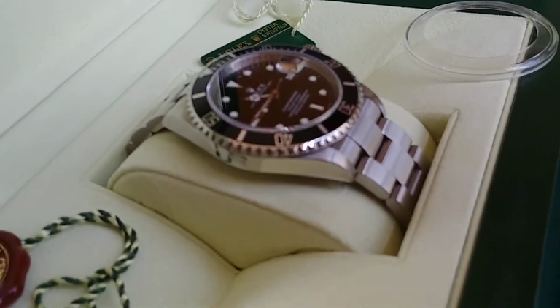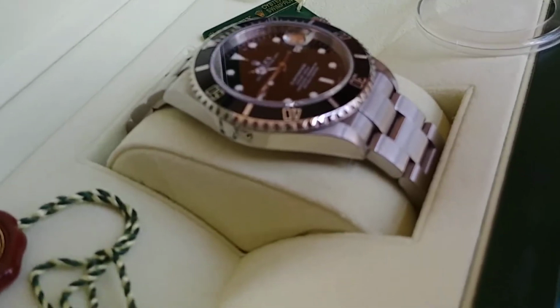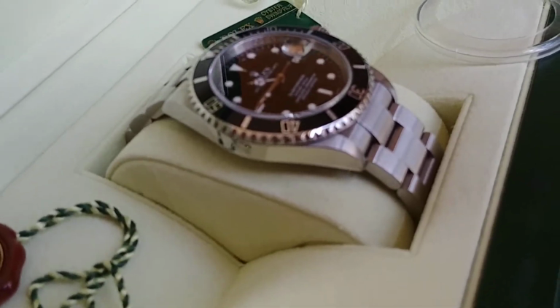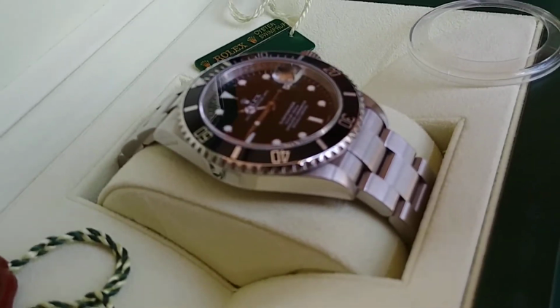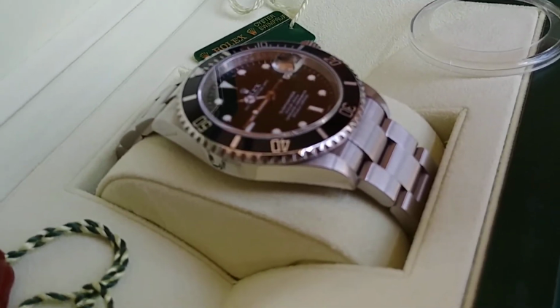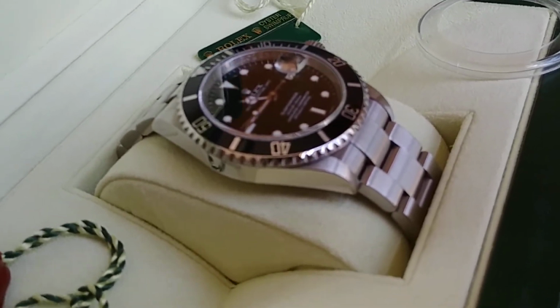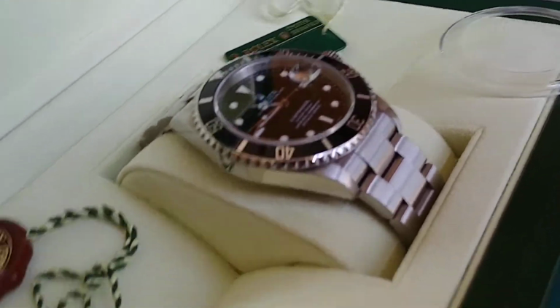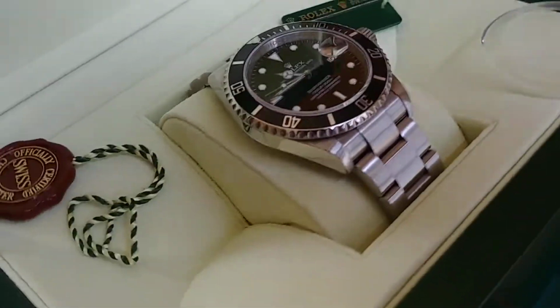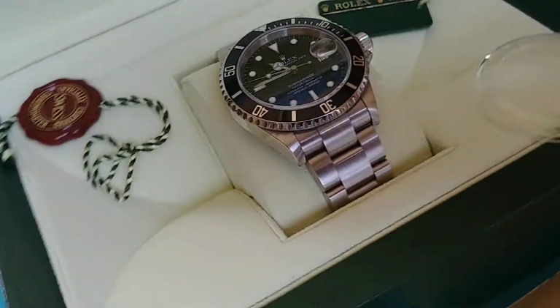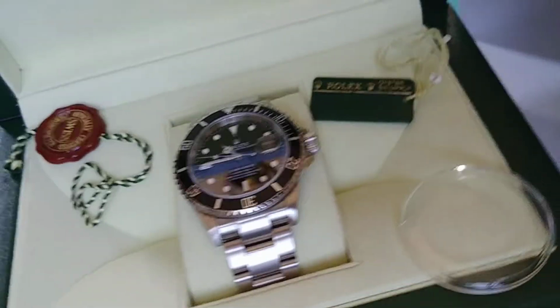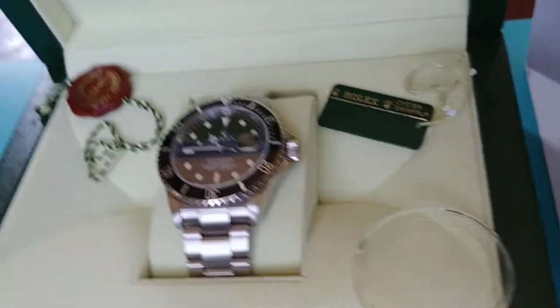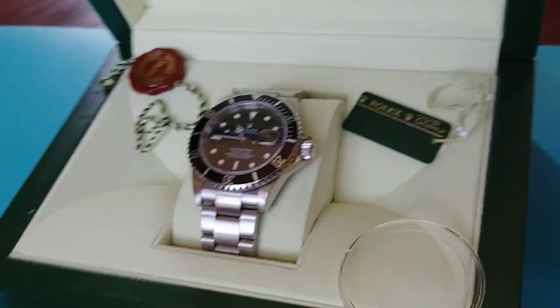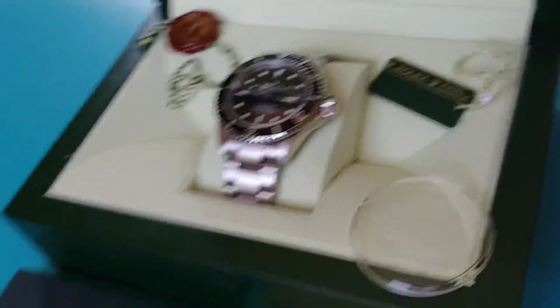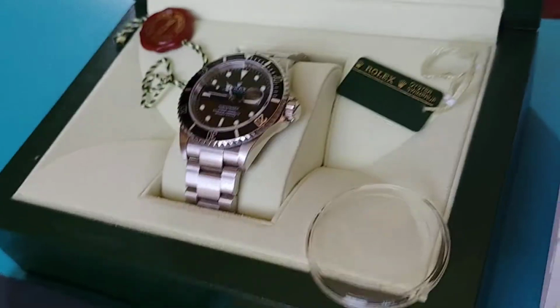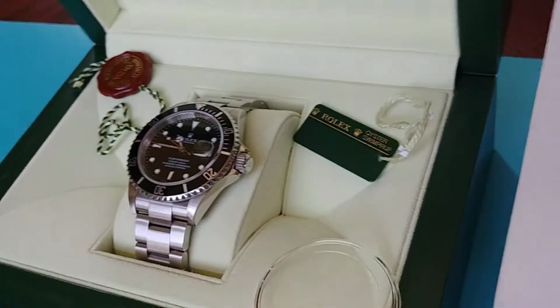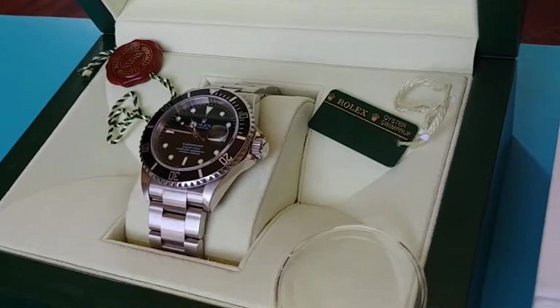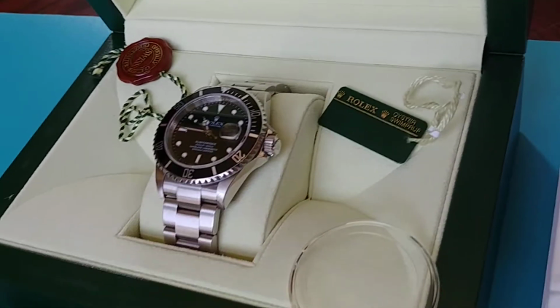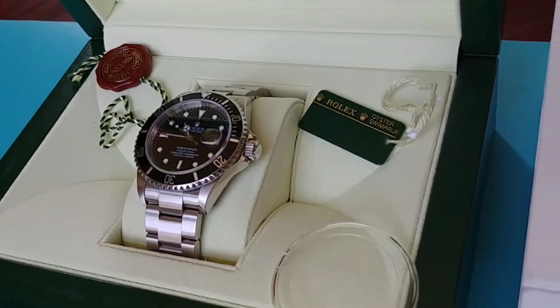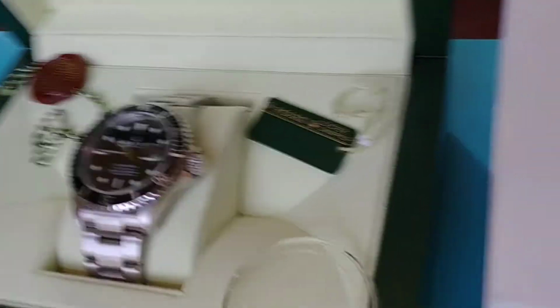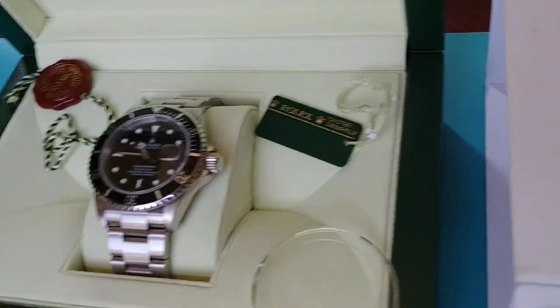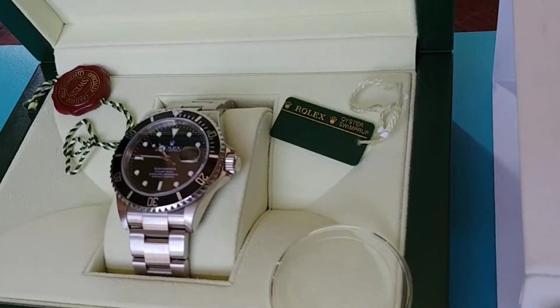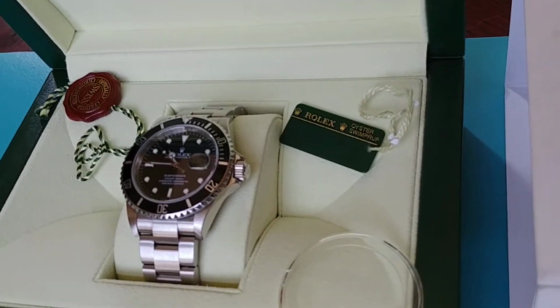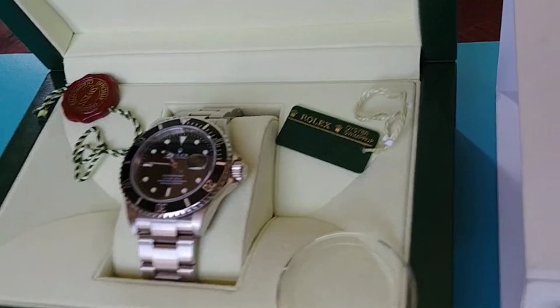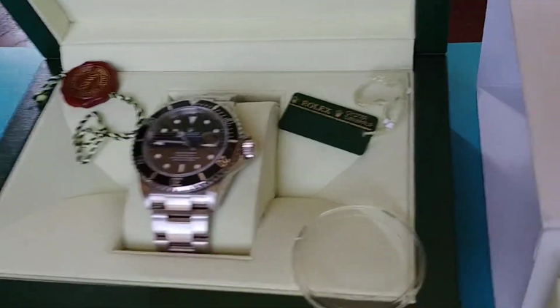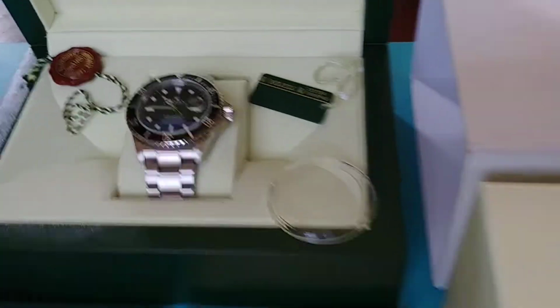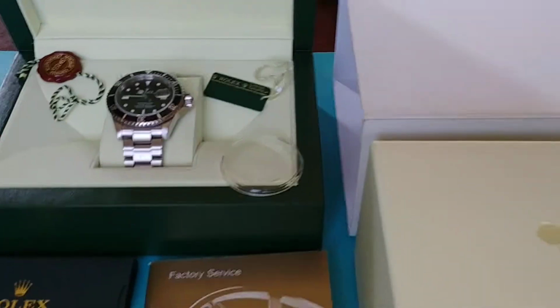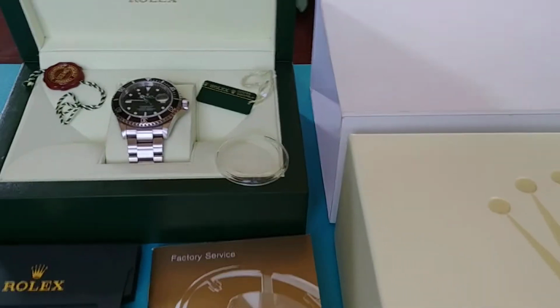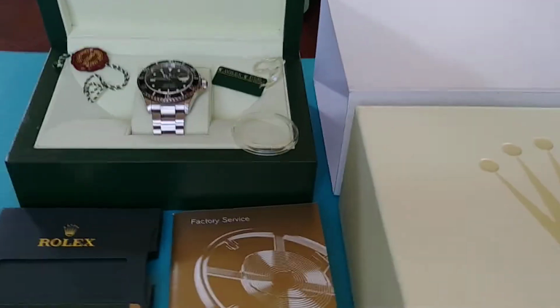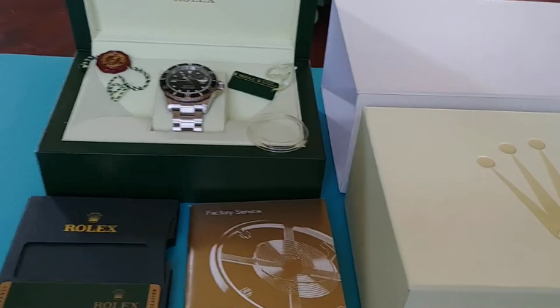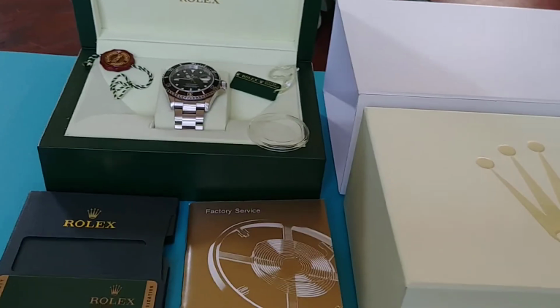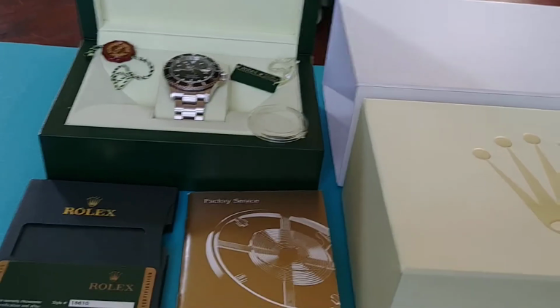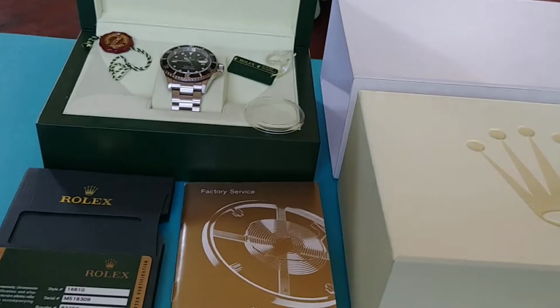It's like new, or new old stock if you want to call it that. It's been worn probably half a dozen or a dozen times around the house. There are no scratches on it. It's like brand new and it keeps perfect time.